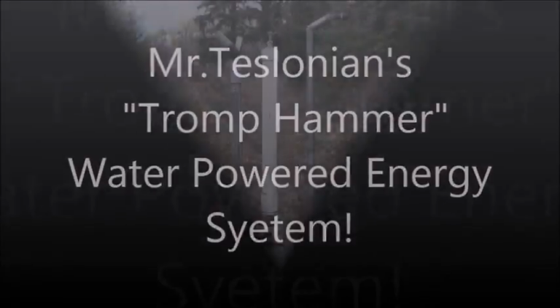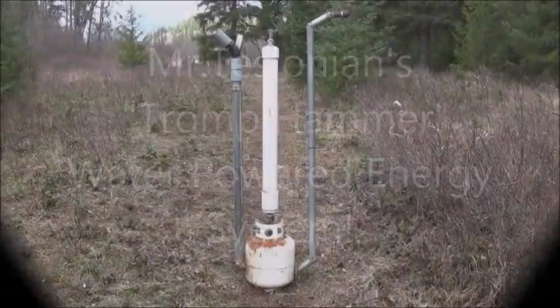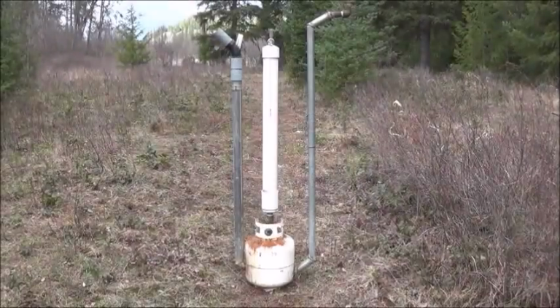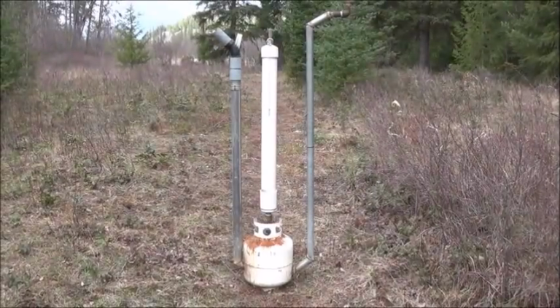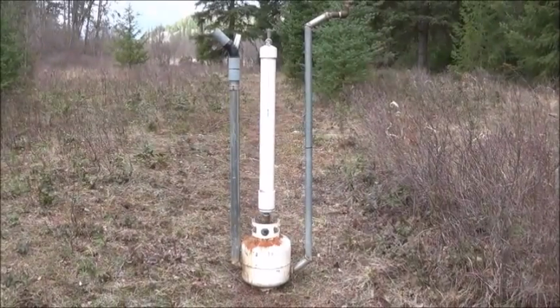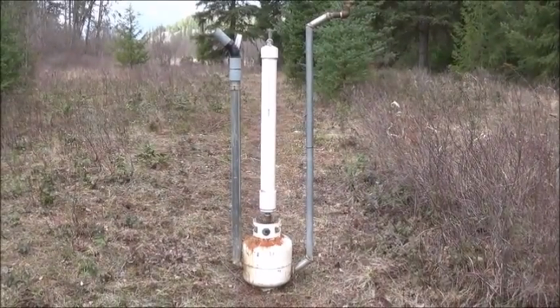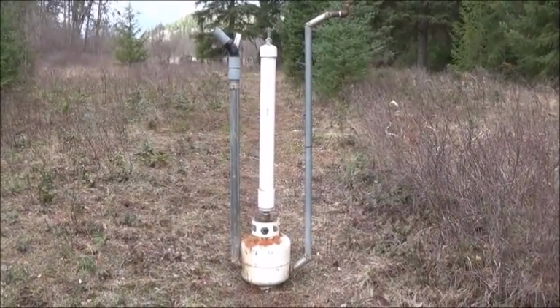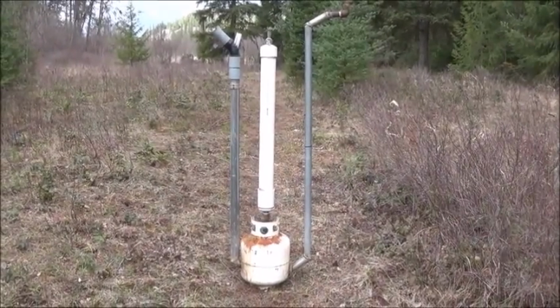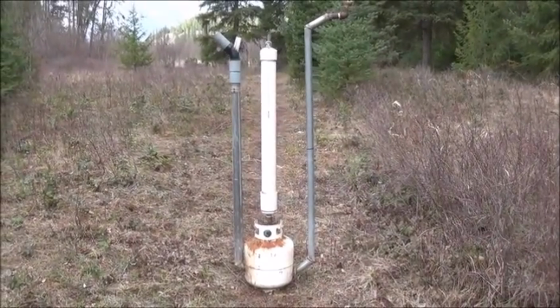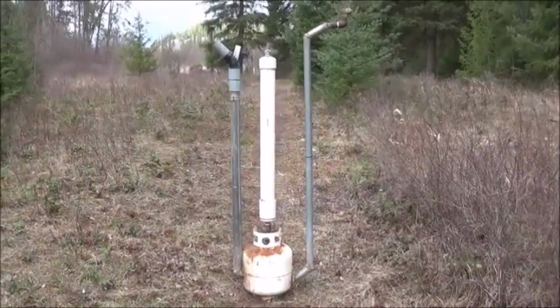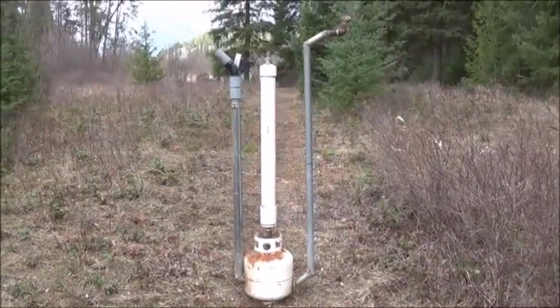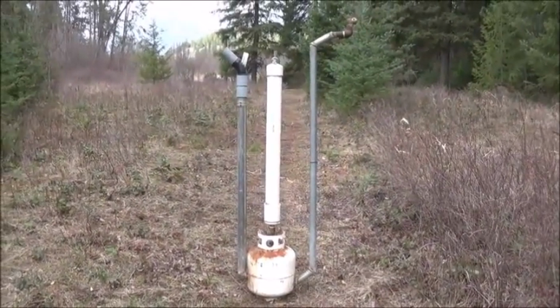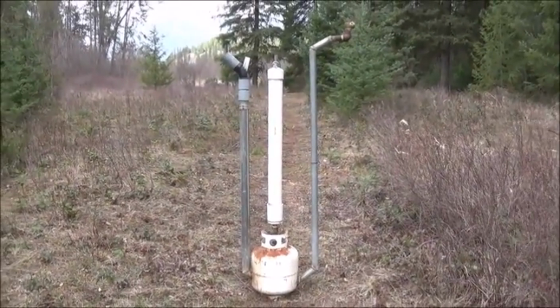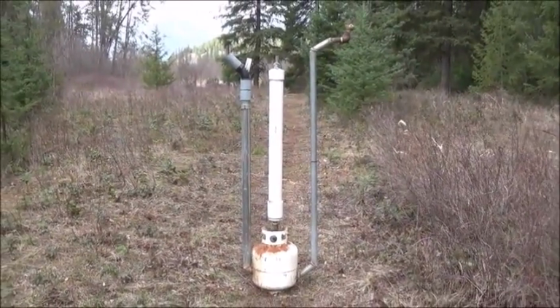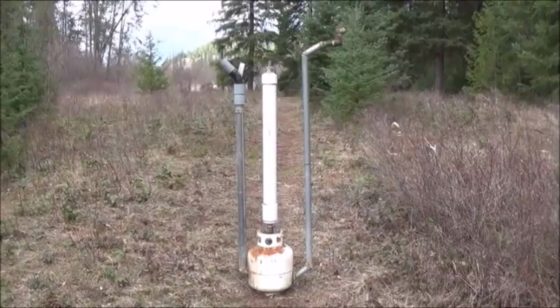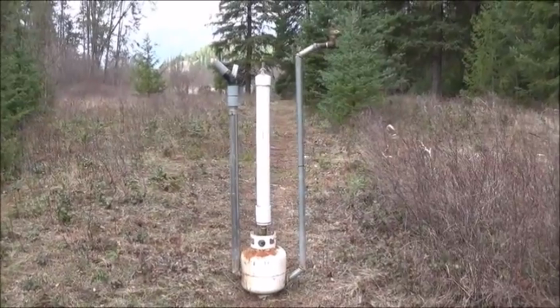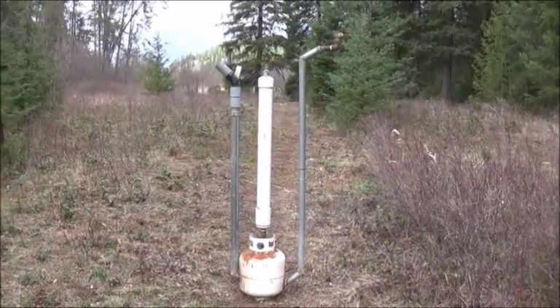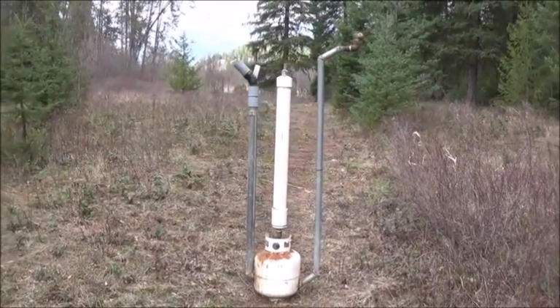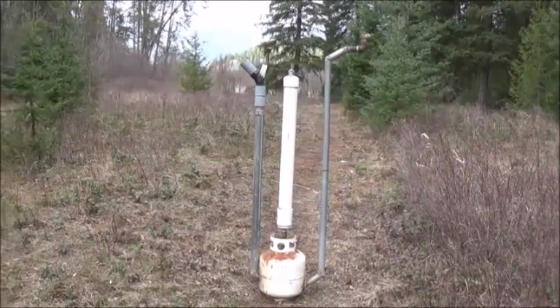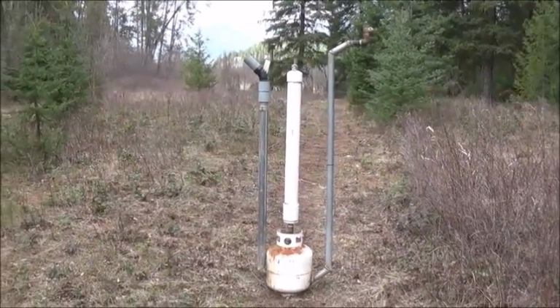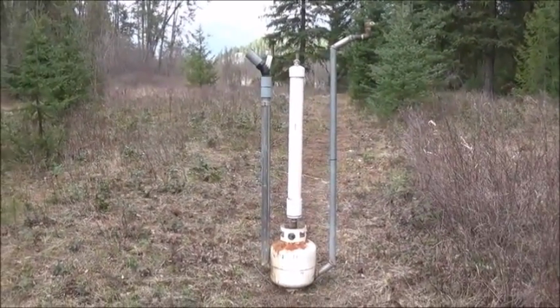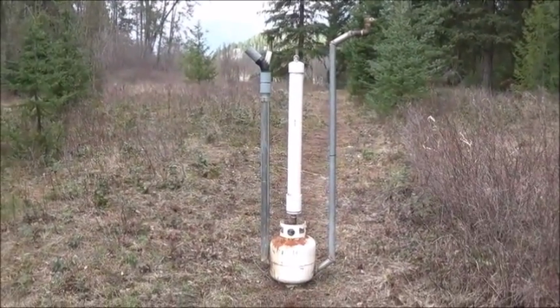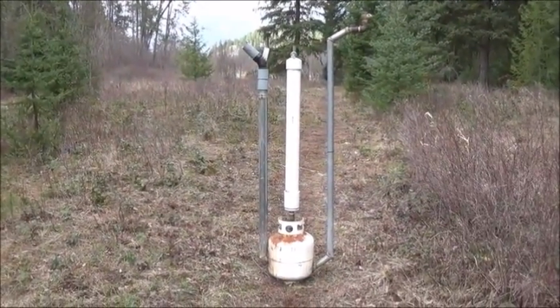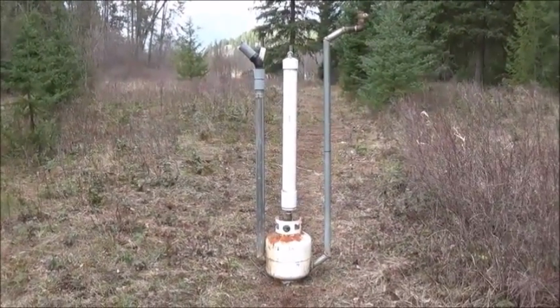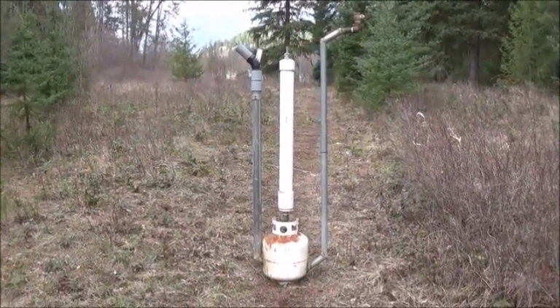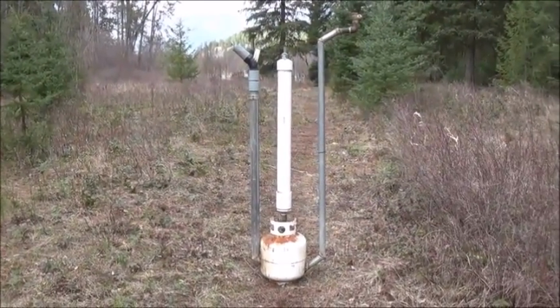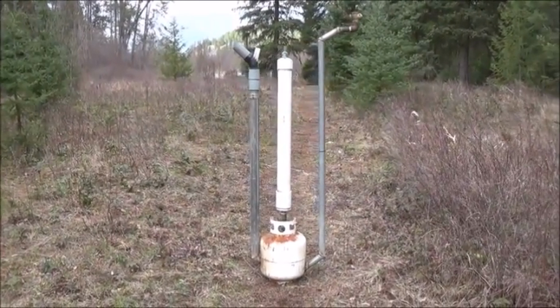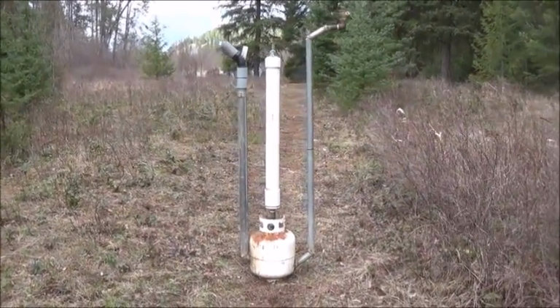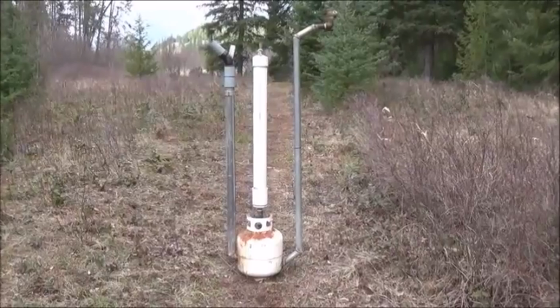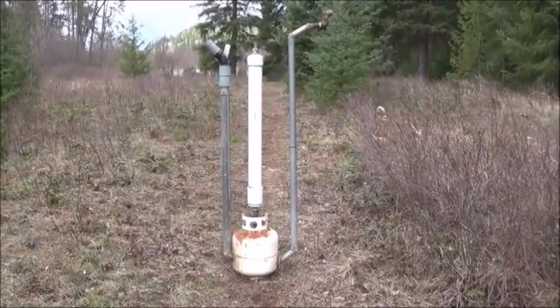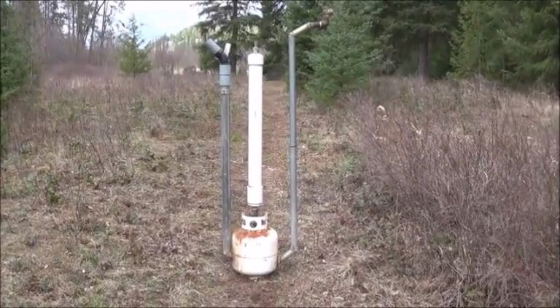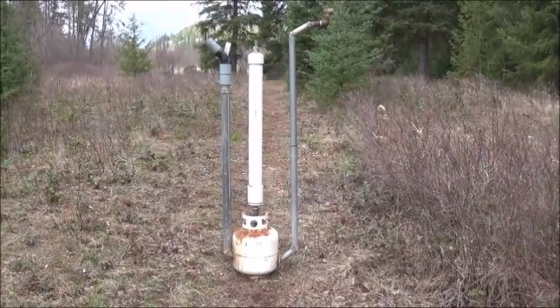Hi folks, Mr. Teslonian back here again. Today what I want to show you is something I'm going to nickname the Tromp Hammer. It's a mixture of two different devices: a water hammer, a water ram — which is a water-powered water pump — and a Tromp, which is a water-powered air compressor.